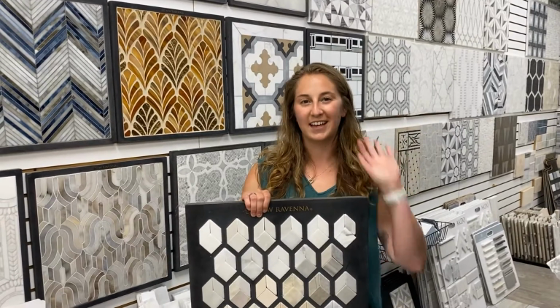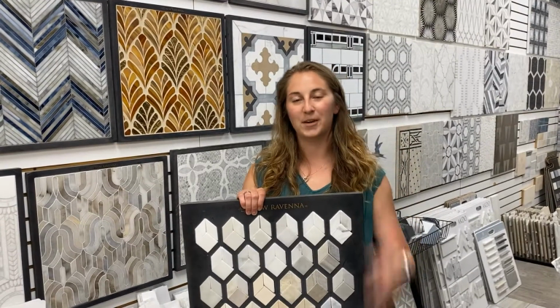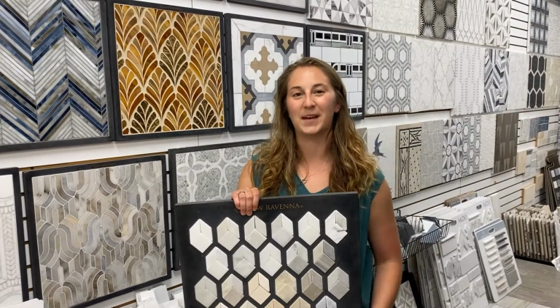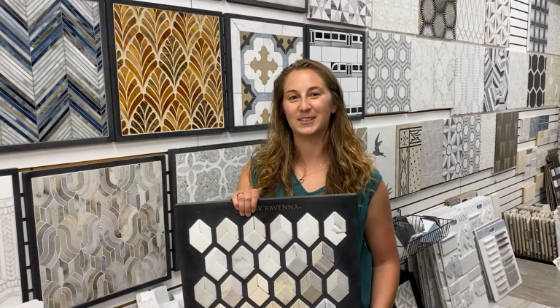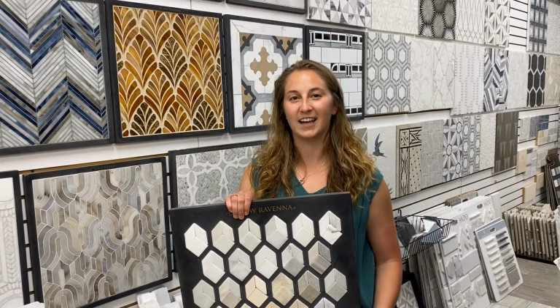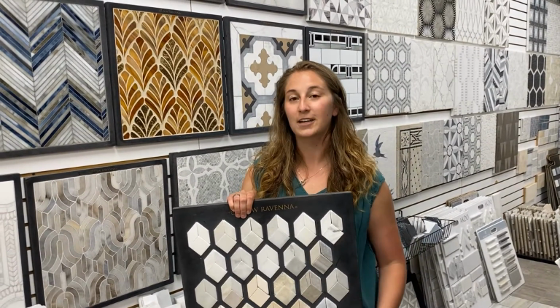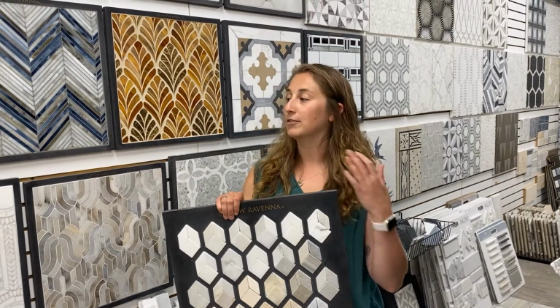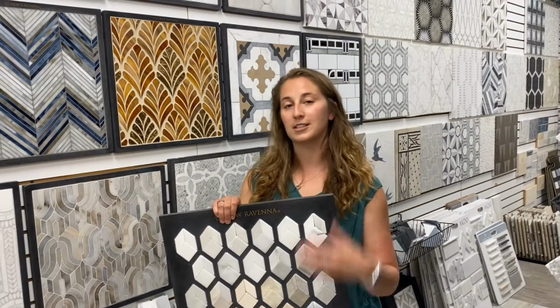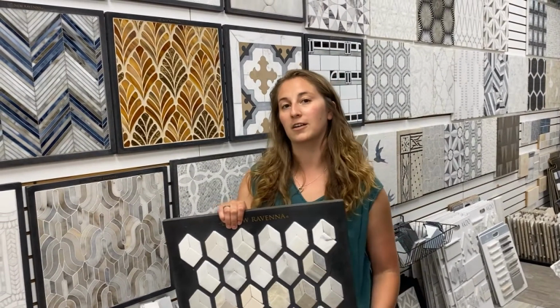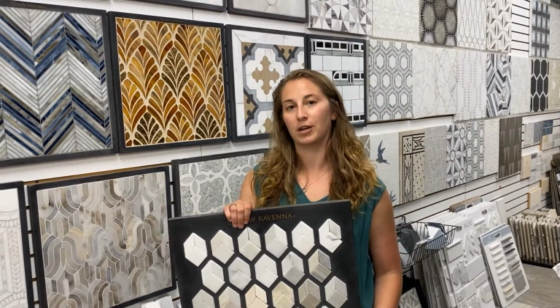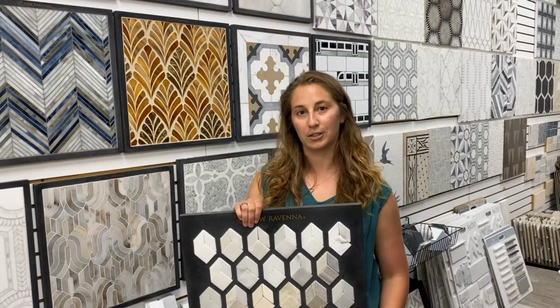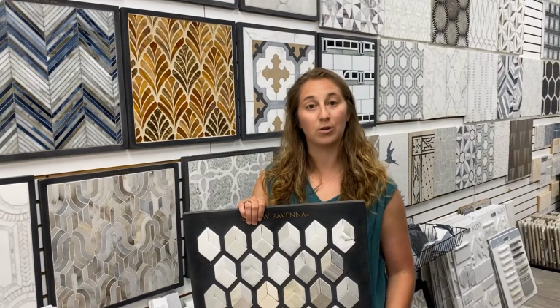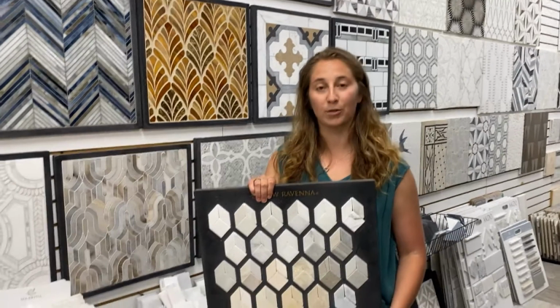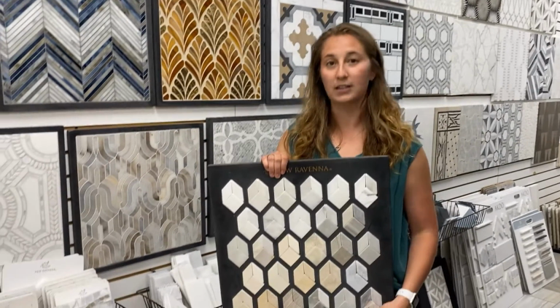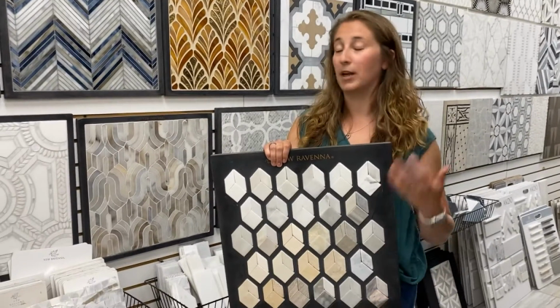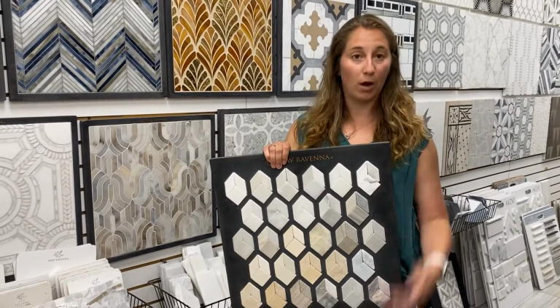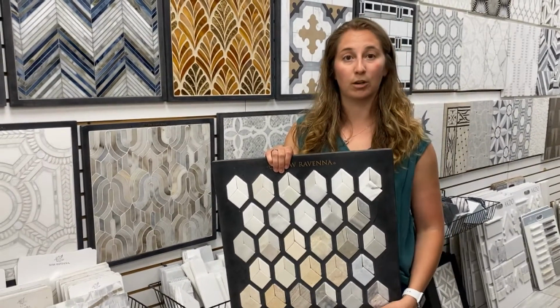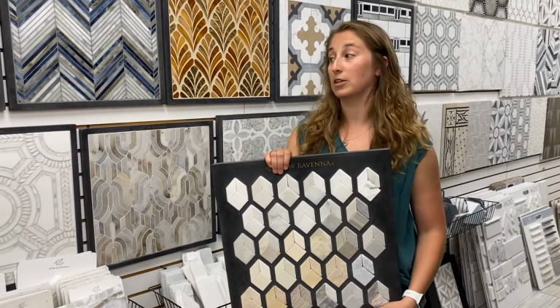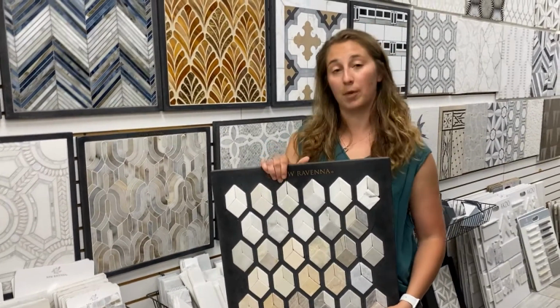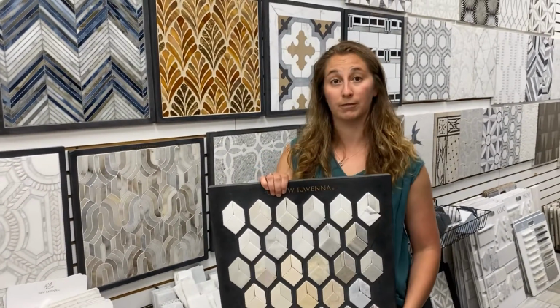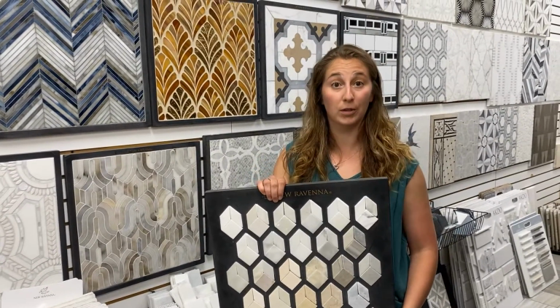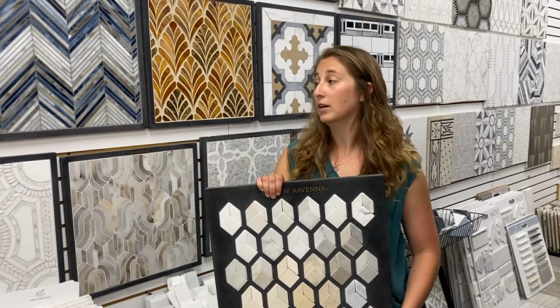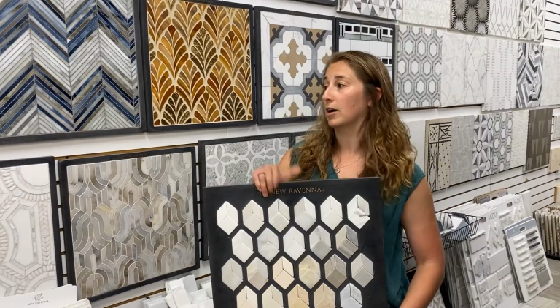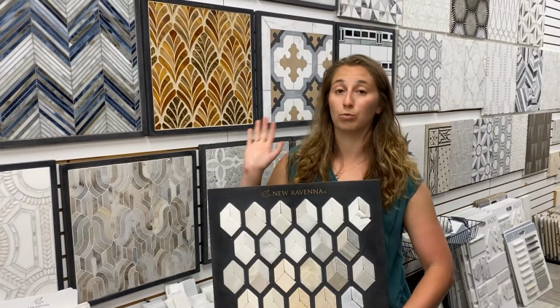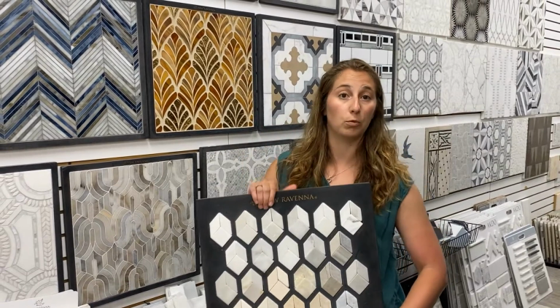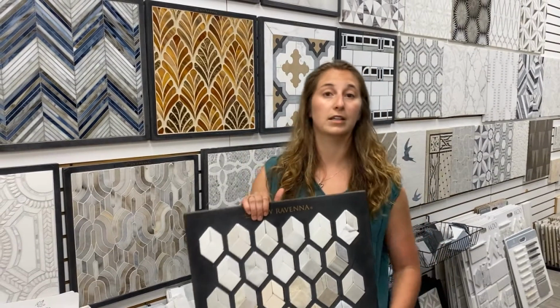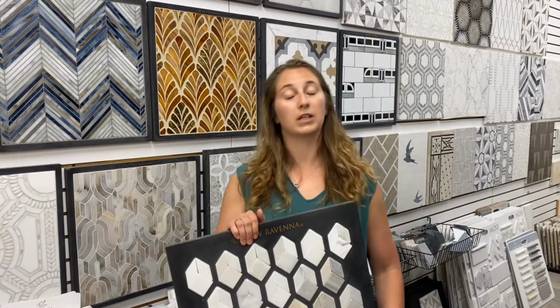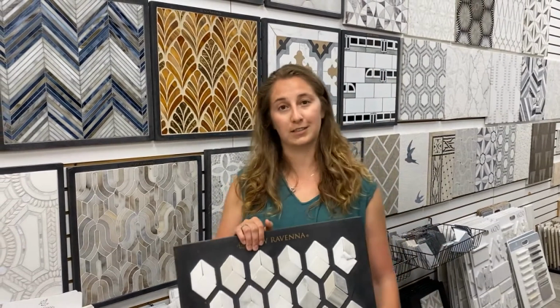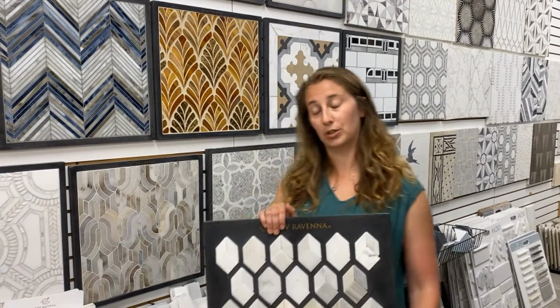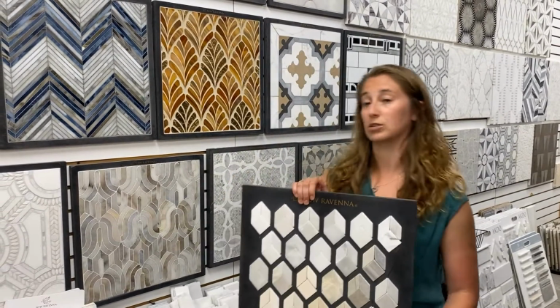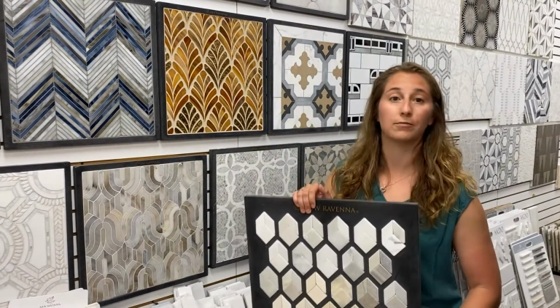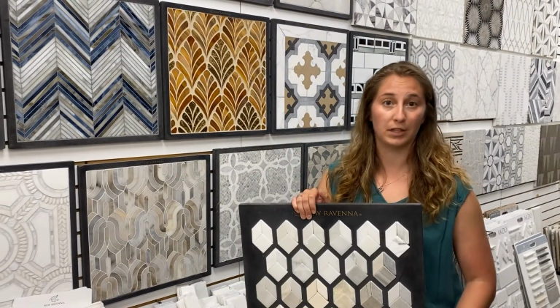Hey everybody, Megan at Artistic Tile. I have another custom tile line I wanted to talk to you about called New Ravenna. Many of you have probably heard about it — they're very popular and very well known. They do really good work and they're completely custom, so there's a lot of flexibility options.